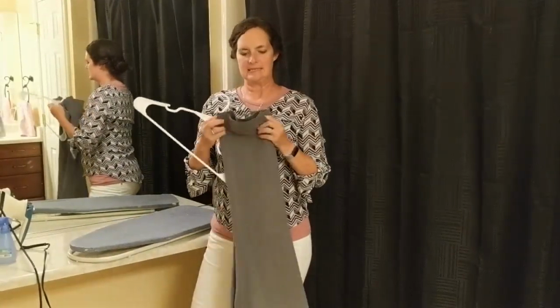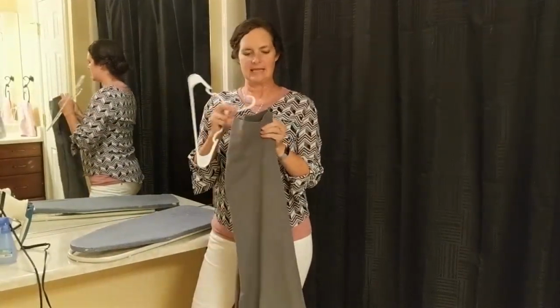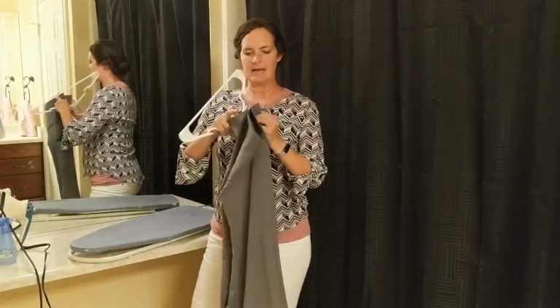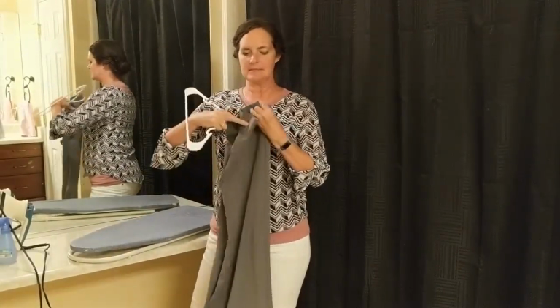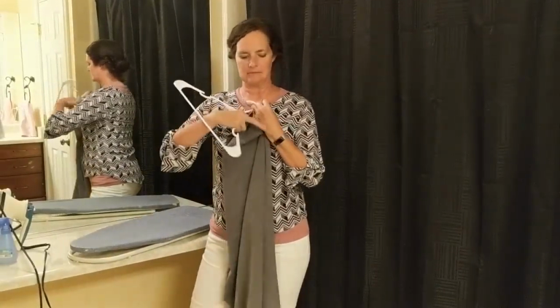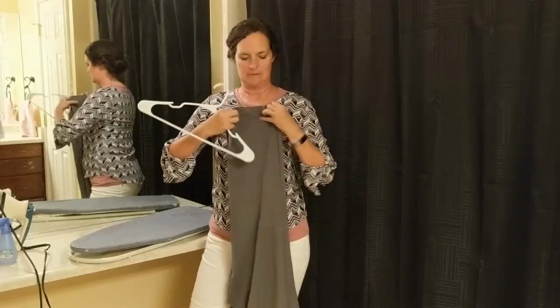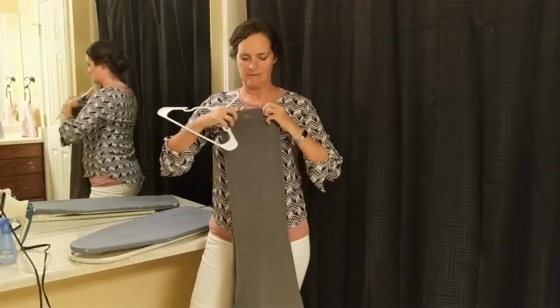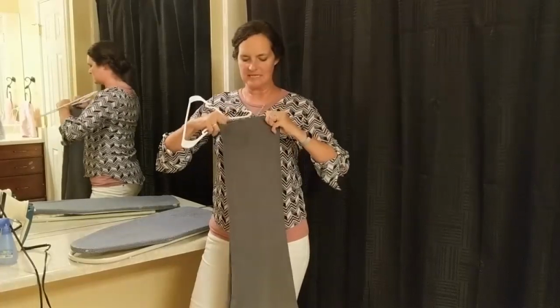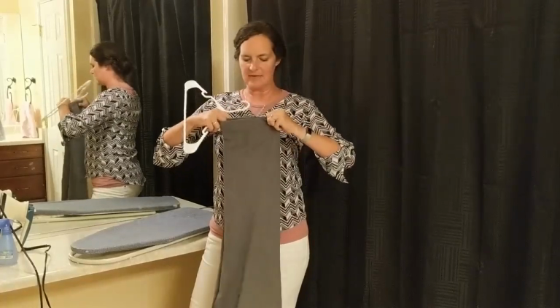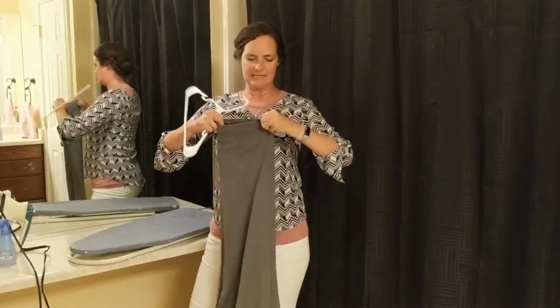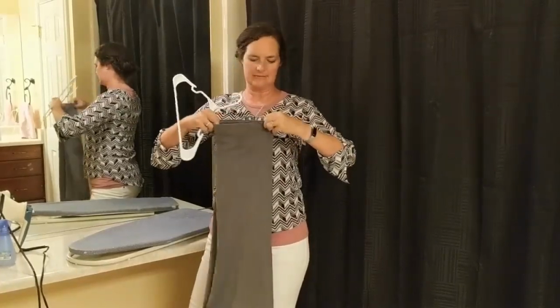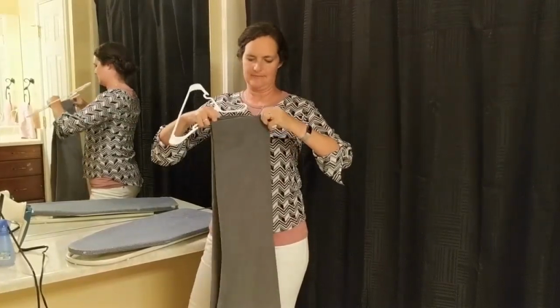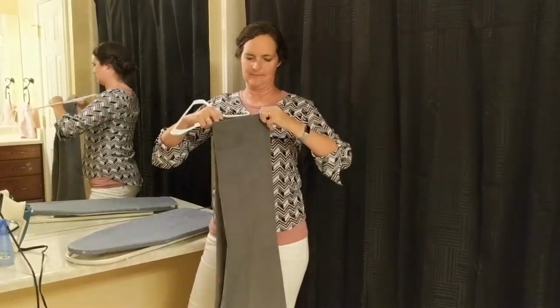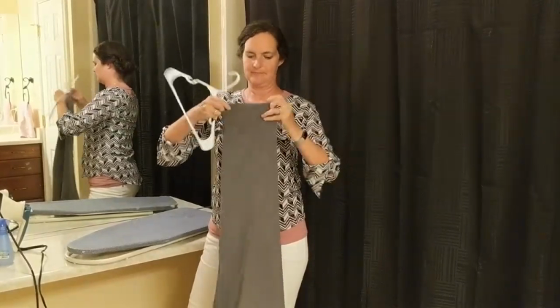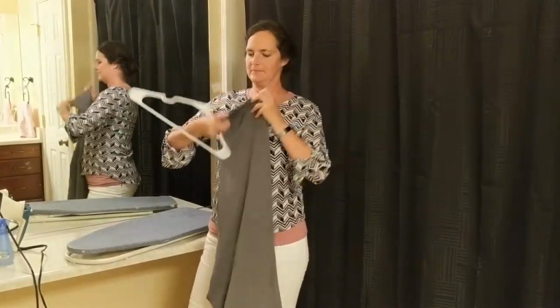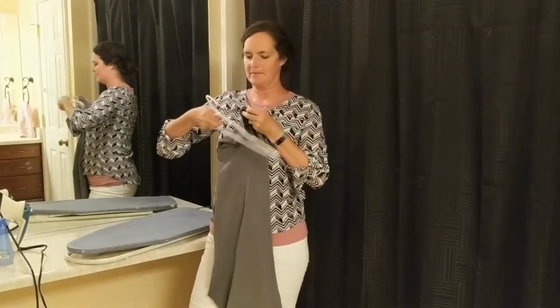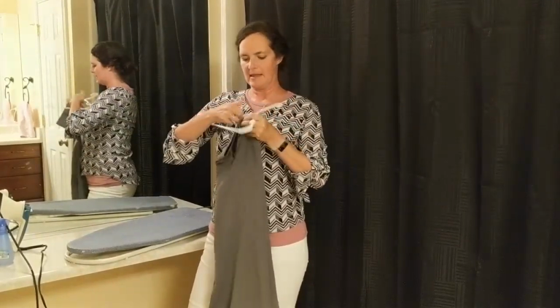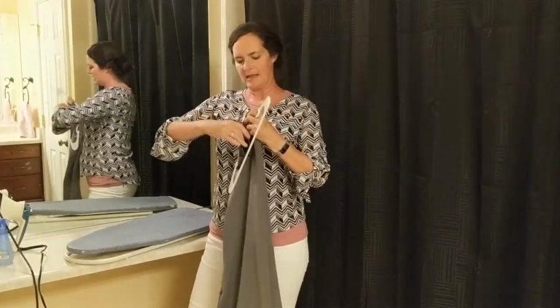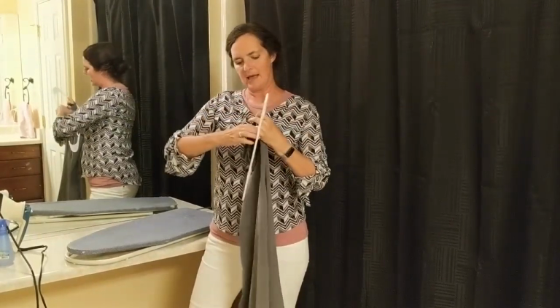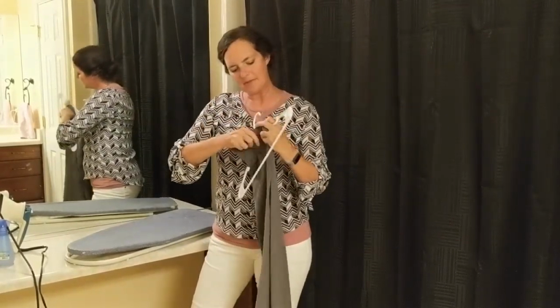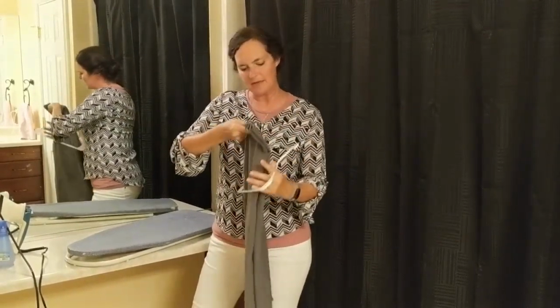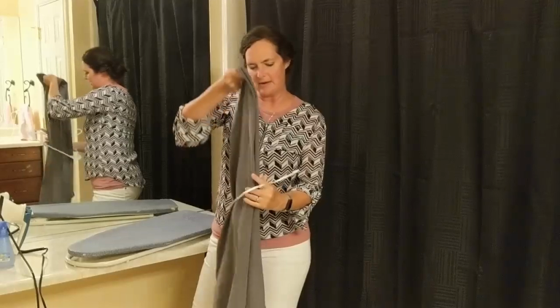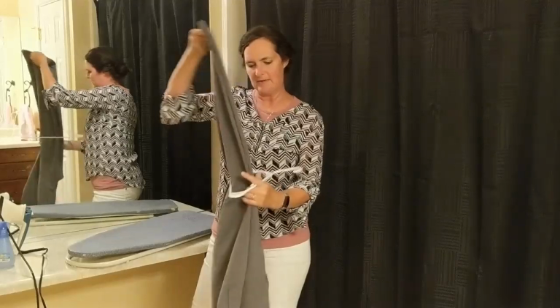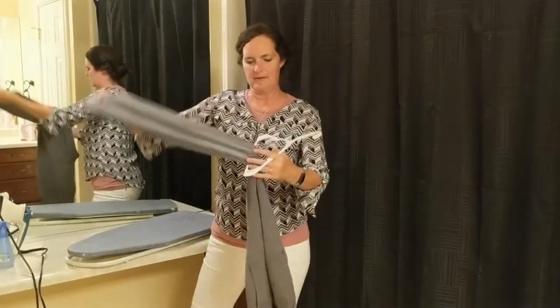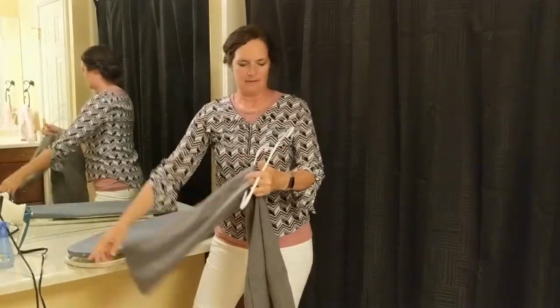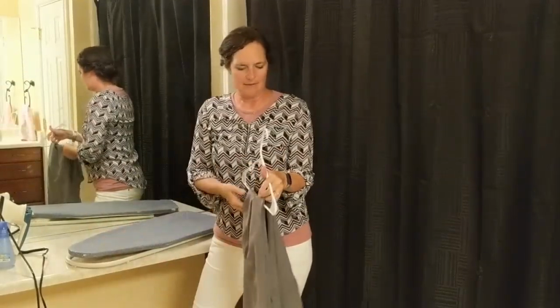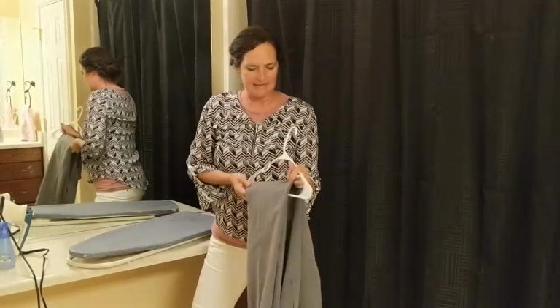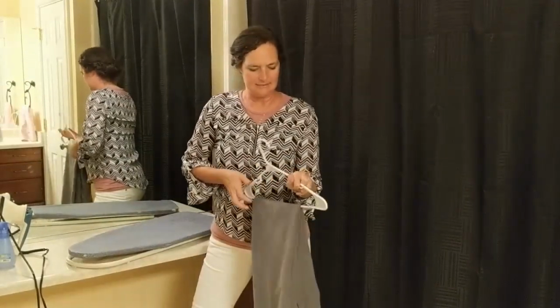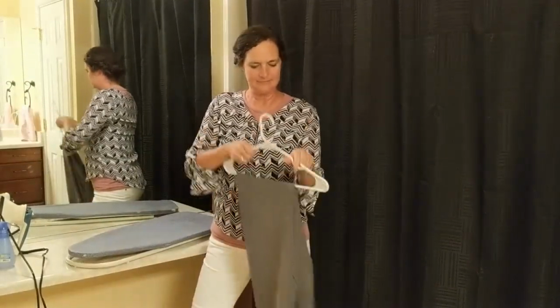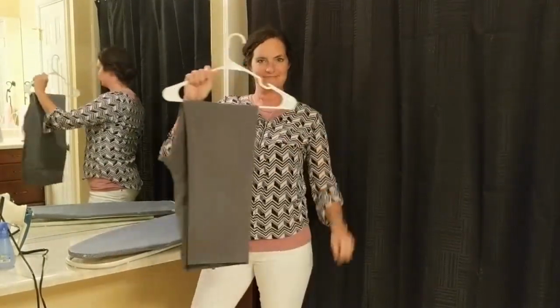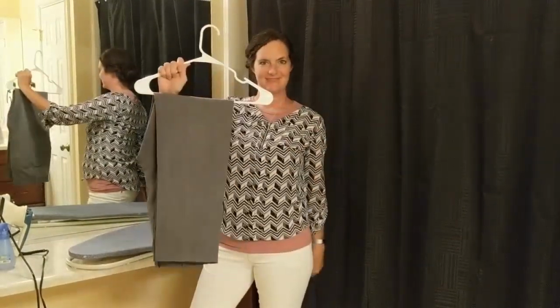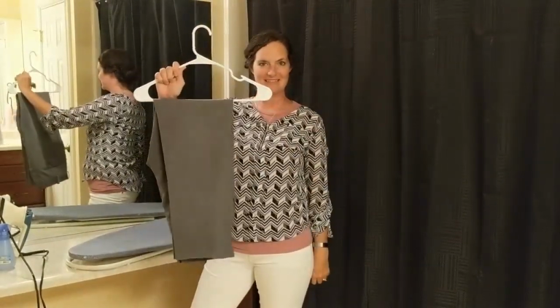Take the bottoms, fit them together like this, and put them through the hanger like this. Your pants are done.